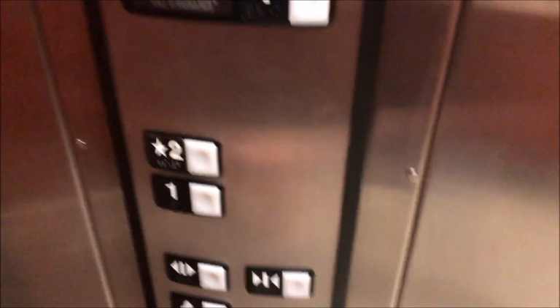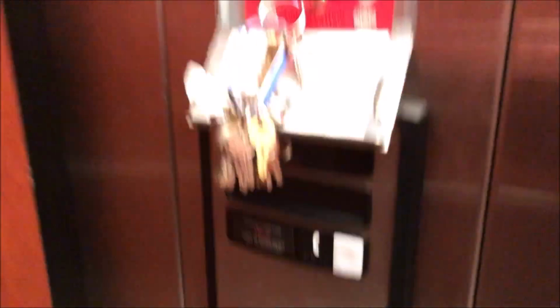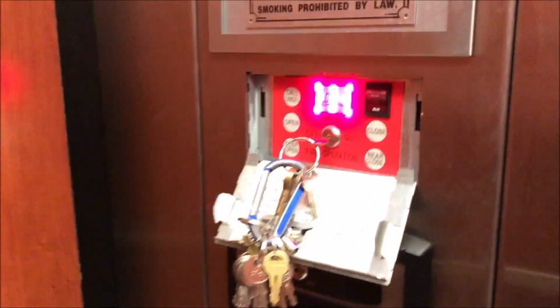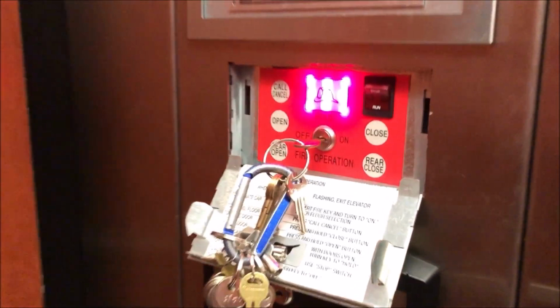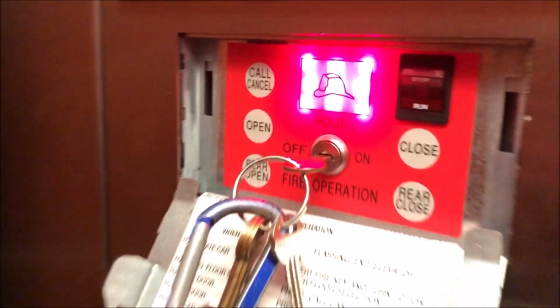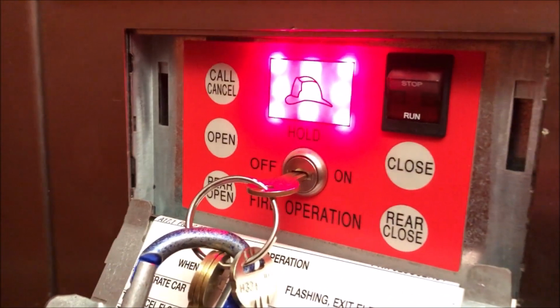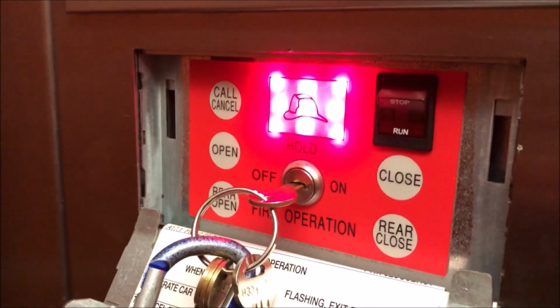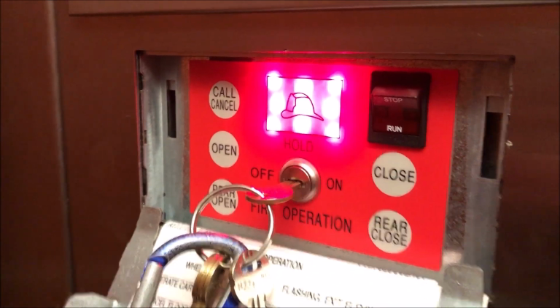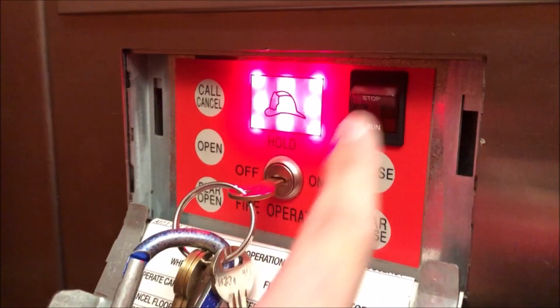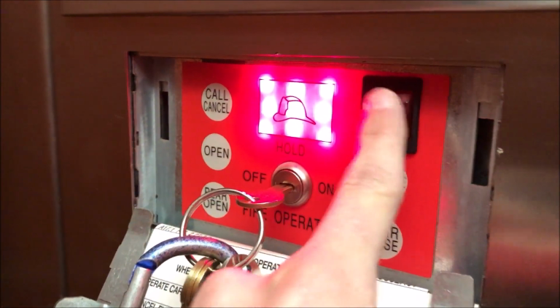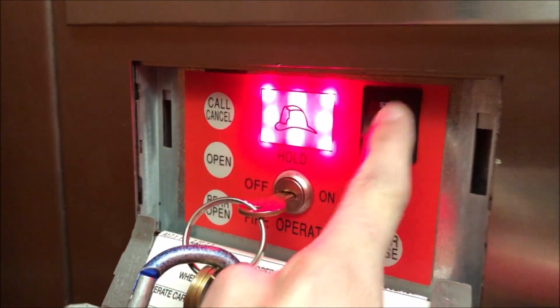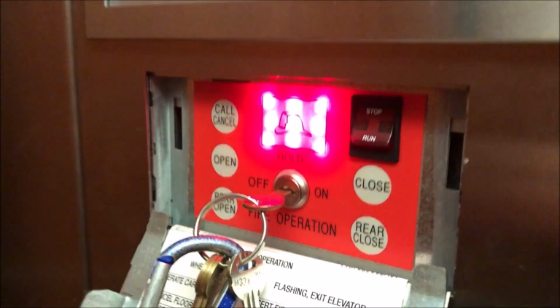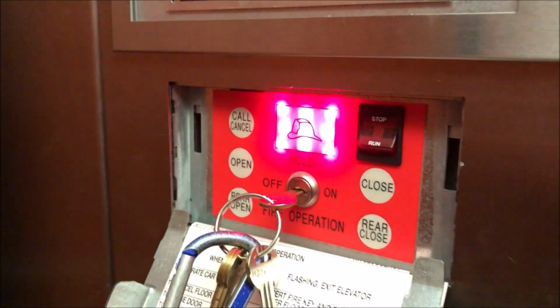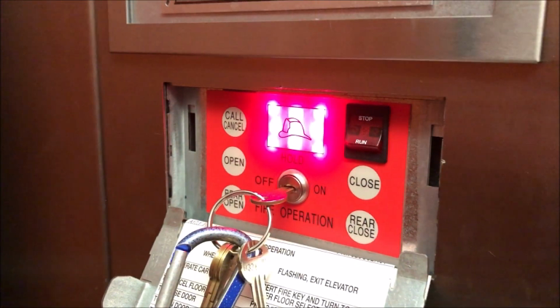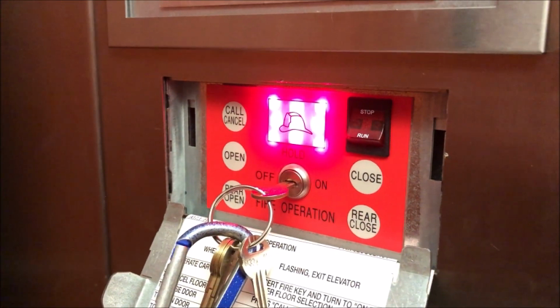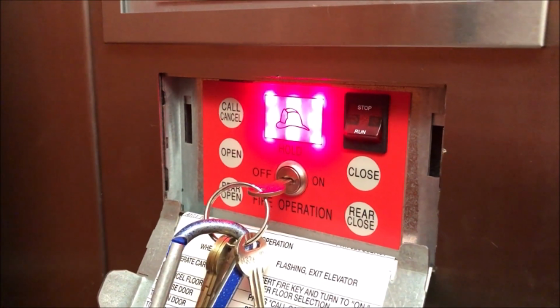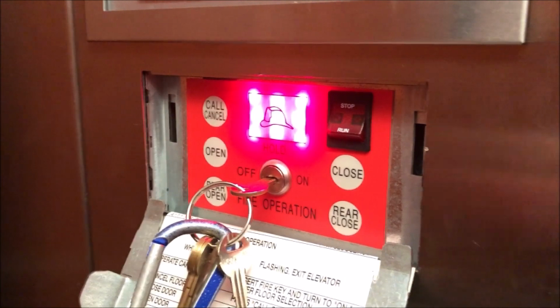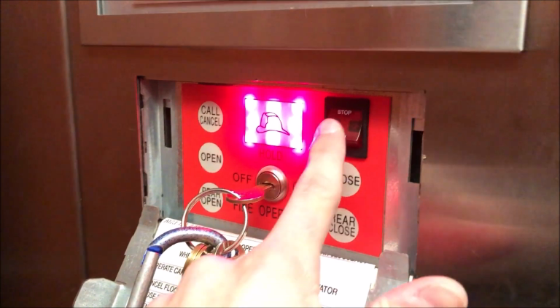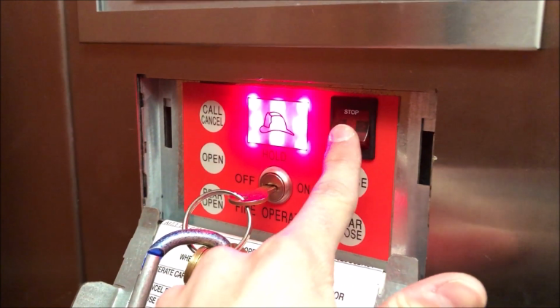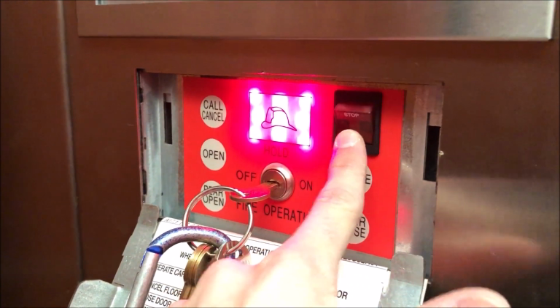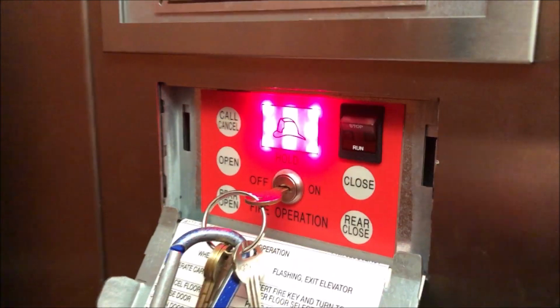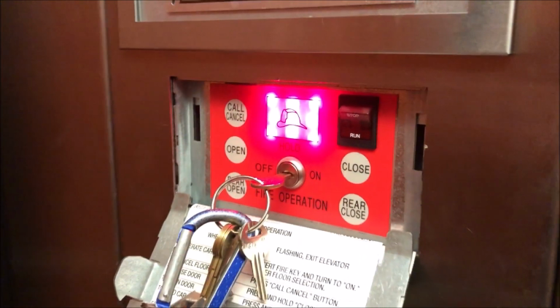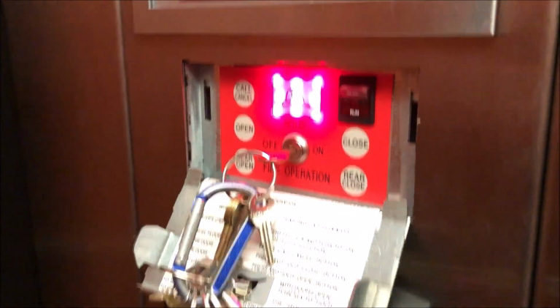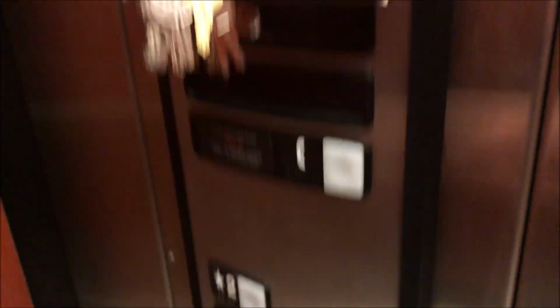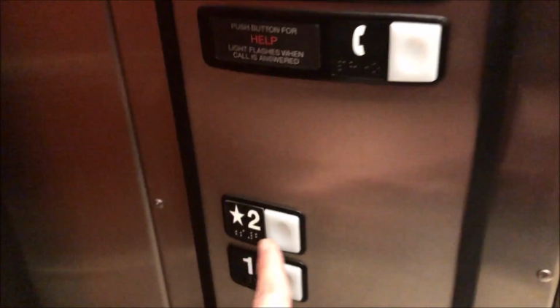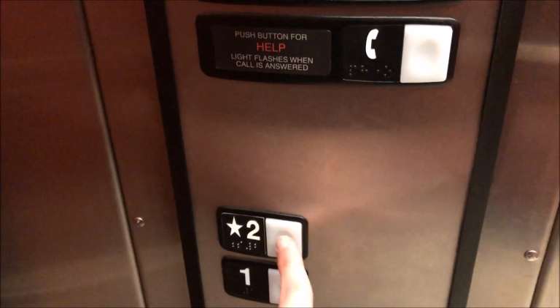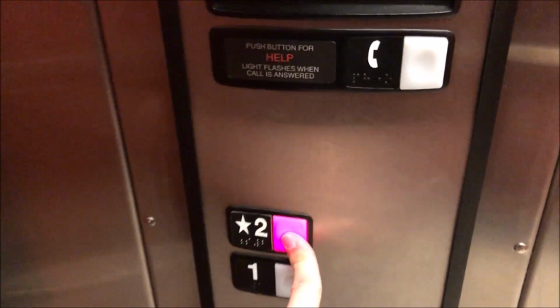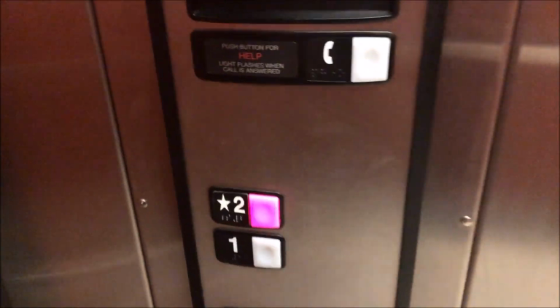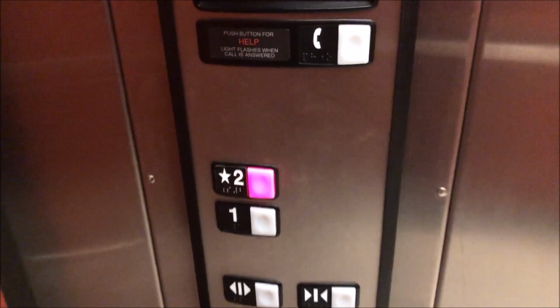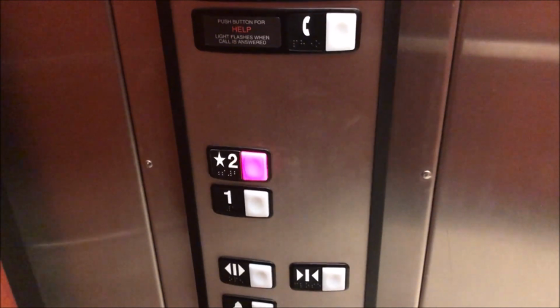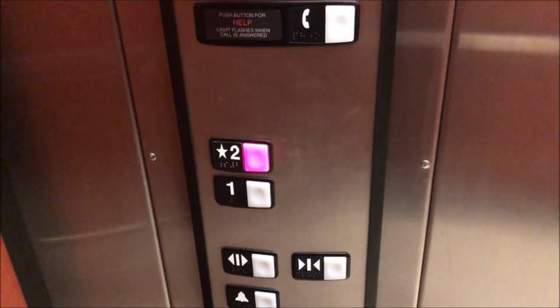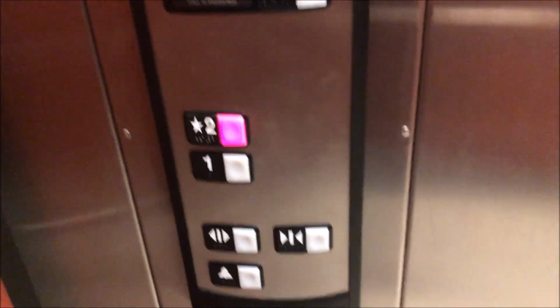Now, you can use these buttons up here too. If you want to stop the elevator, that will stop it and then the buzzer will sound. Put that back to run. Now let's say I want to go to floor two.